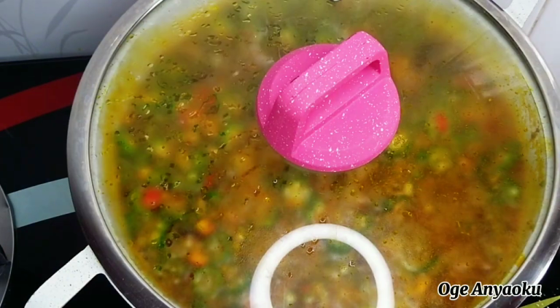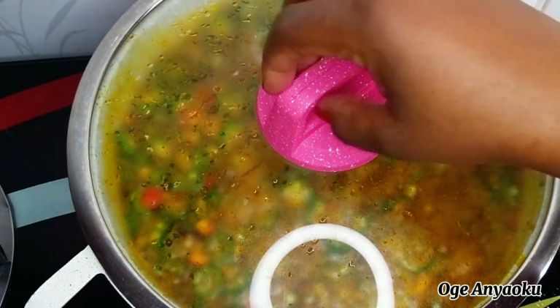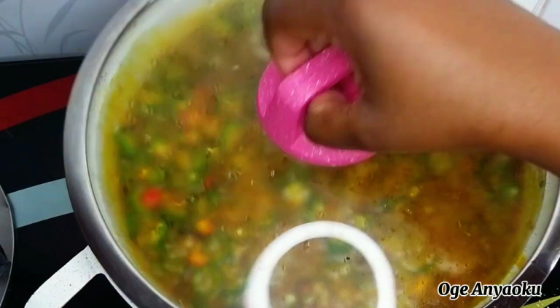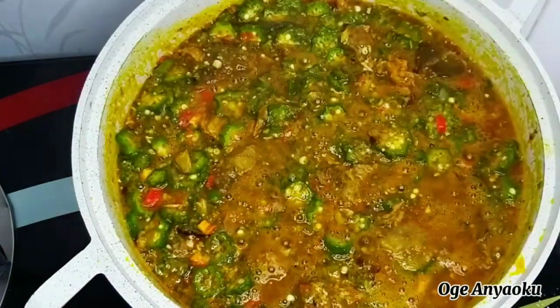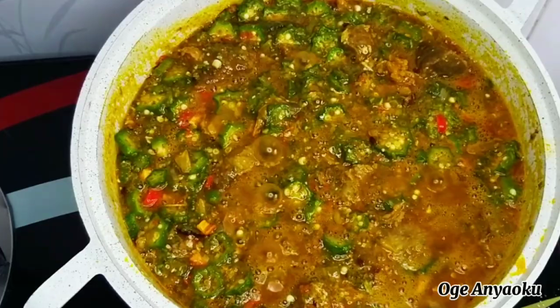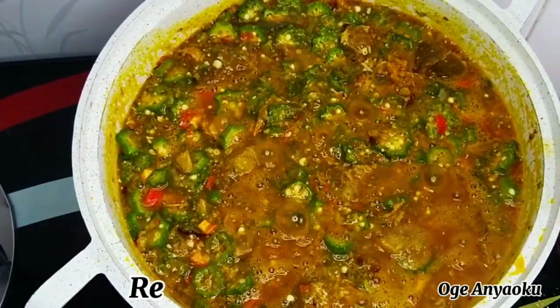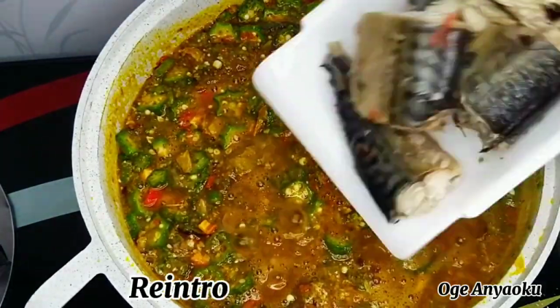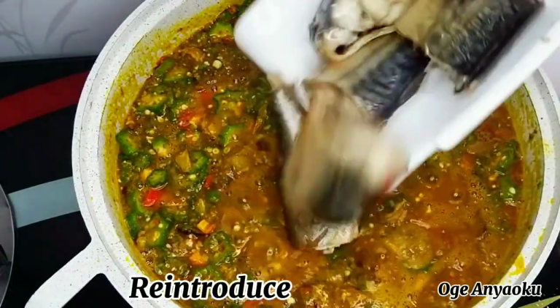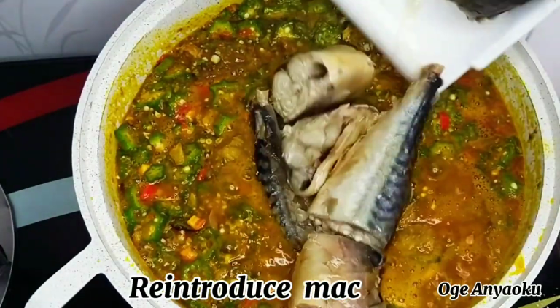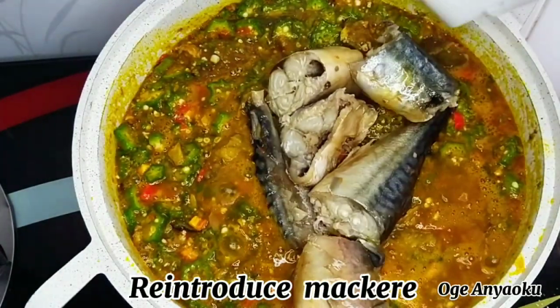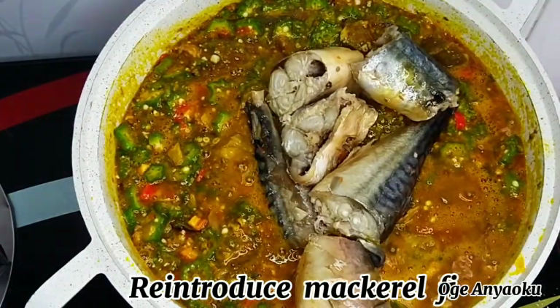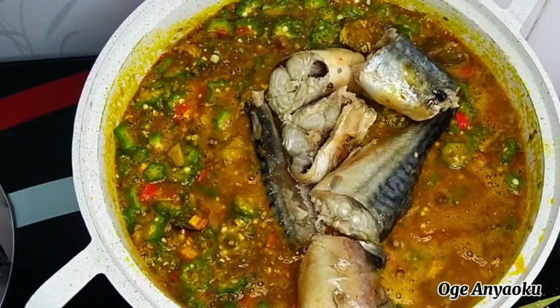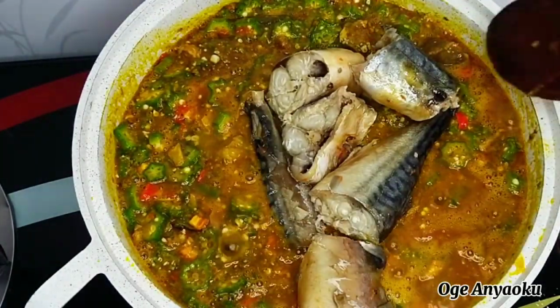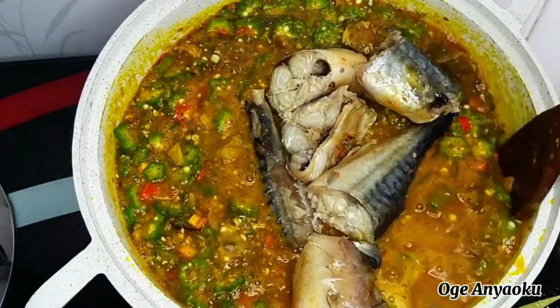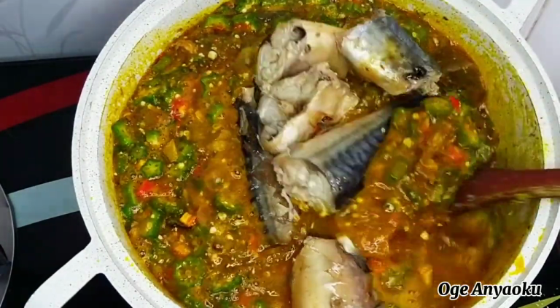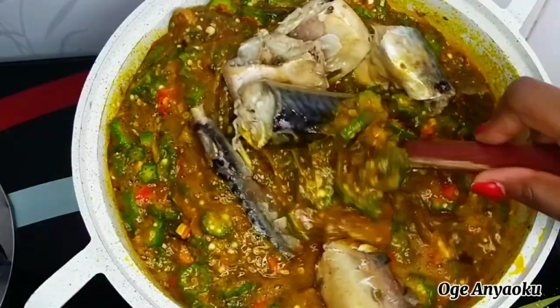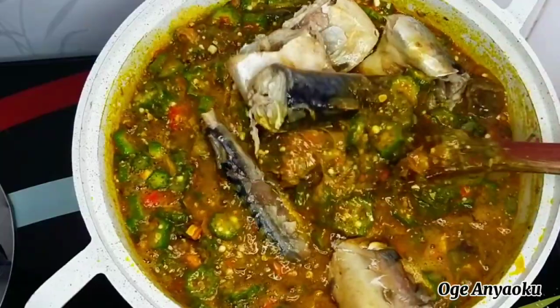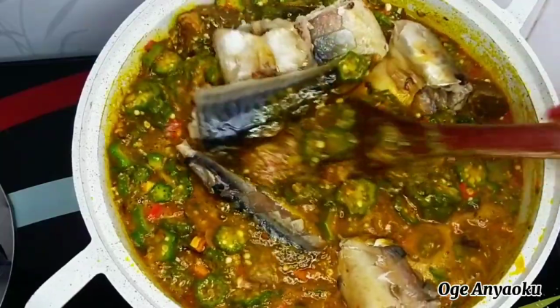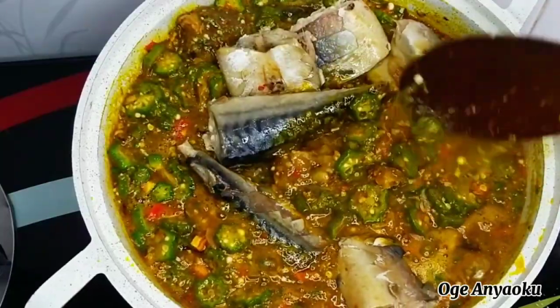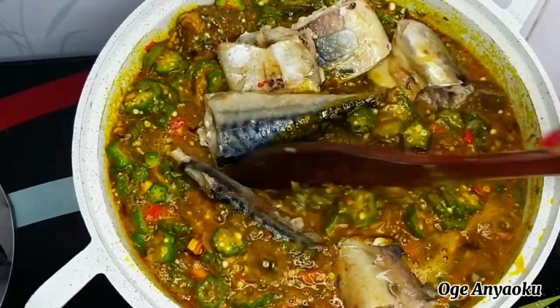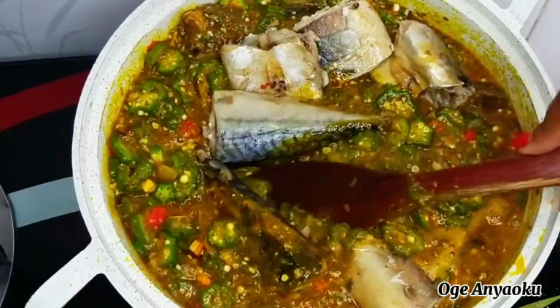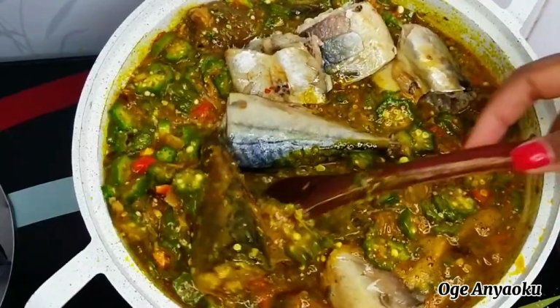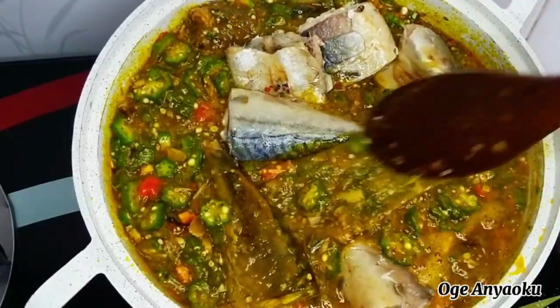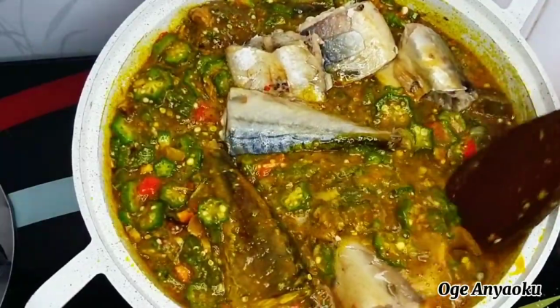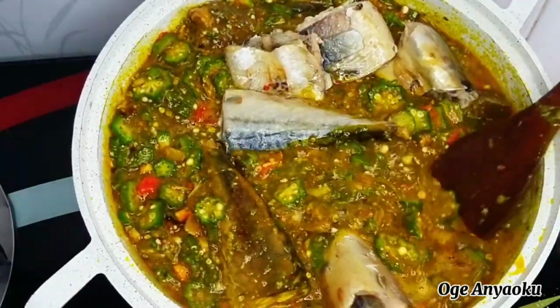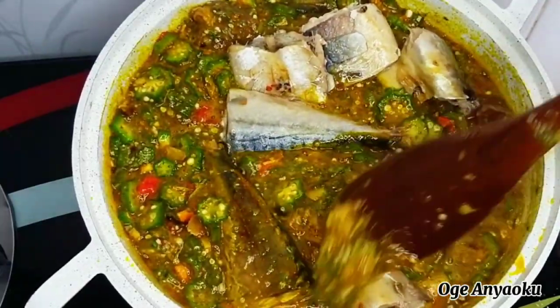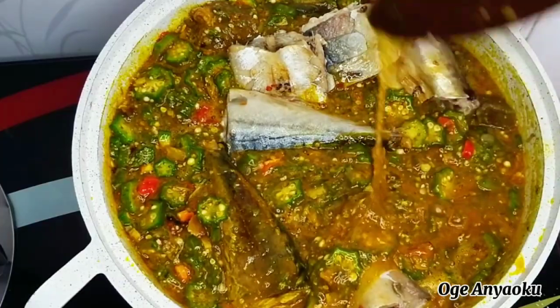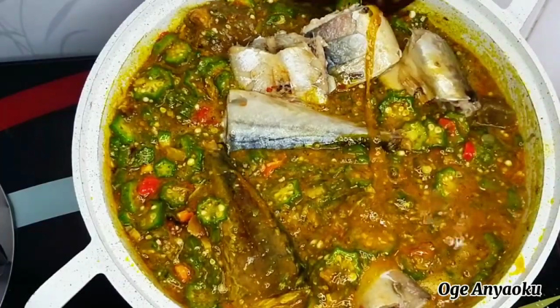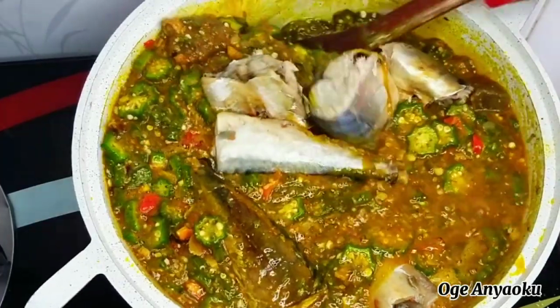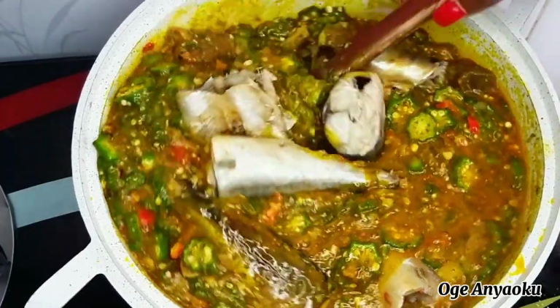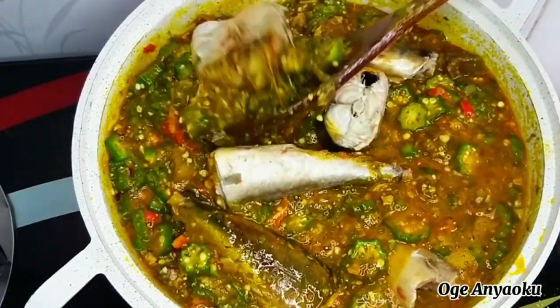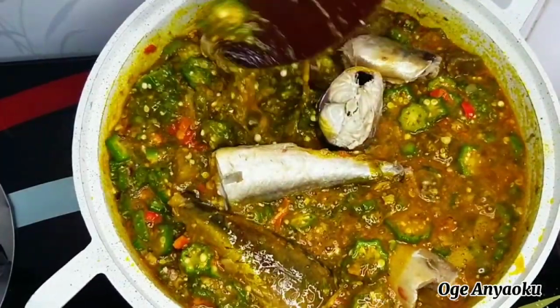After cooking for about three minutes this is what it's looking like. I reintroduced the cooked mackerel fish into the pot. After adding the fish you have to be mindful of how you stir to prevent the fish from scattering inside the pot.